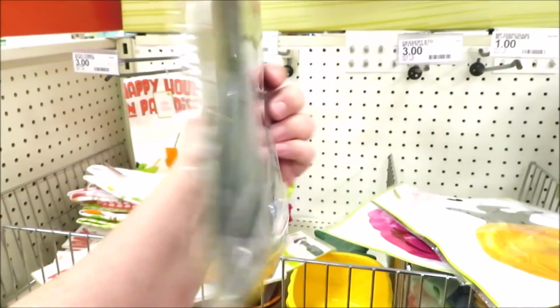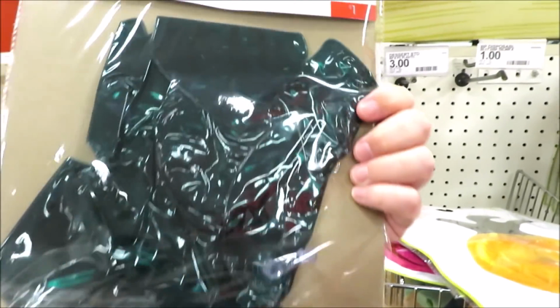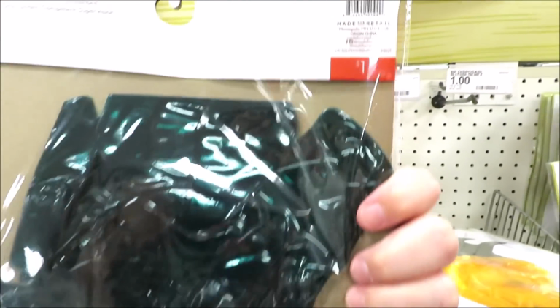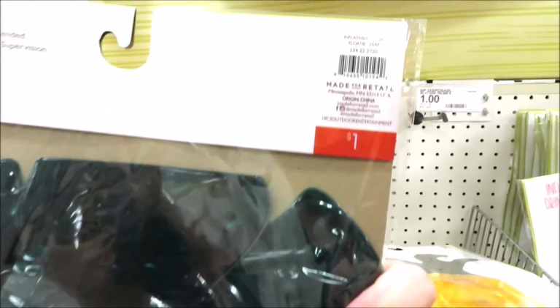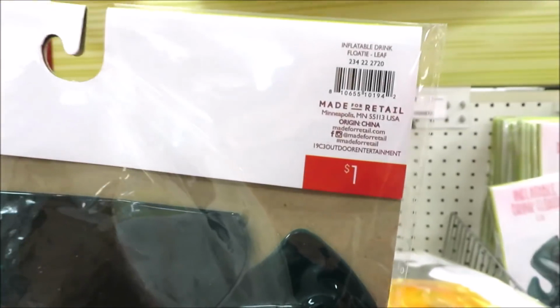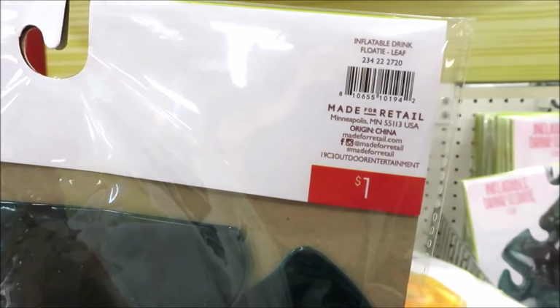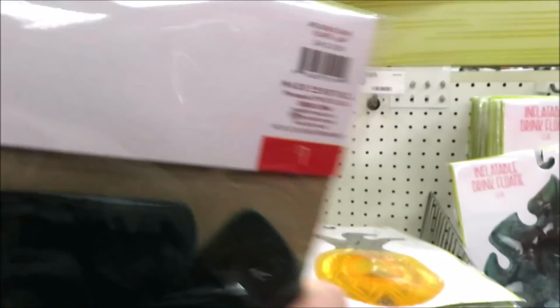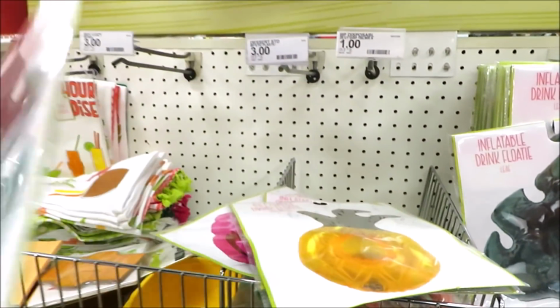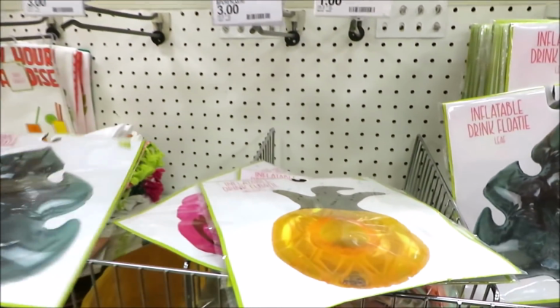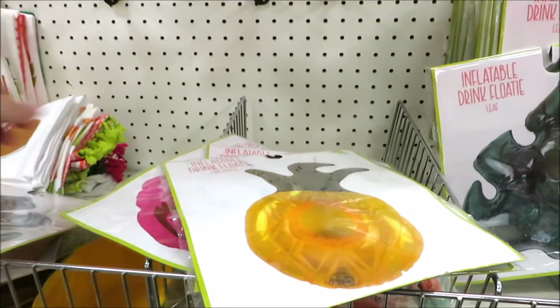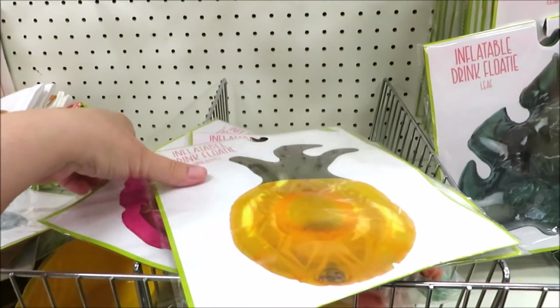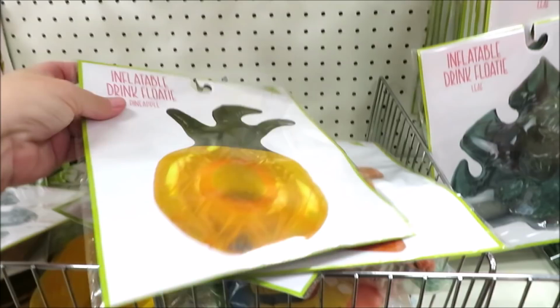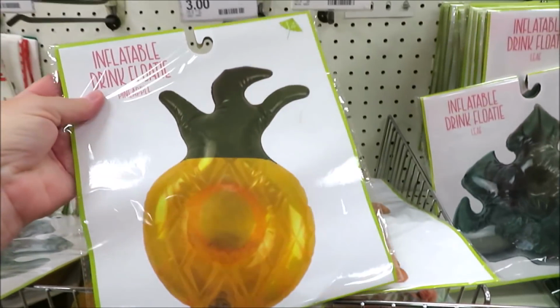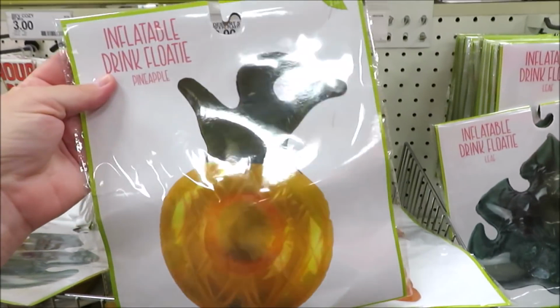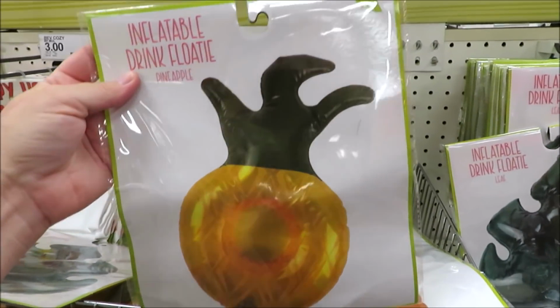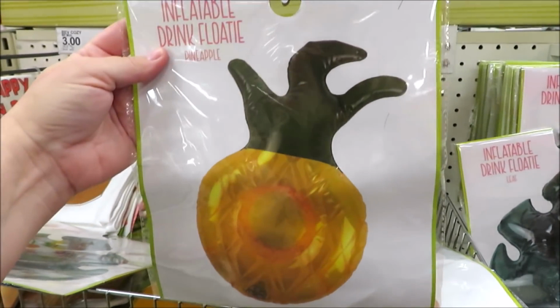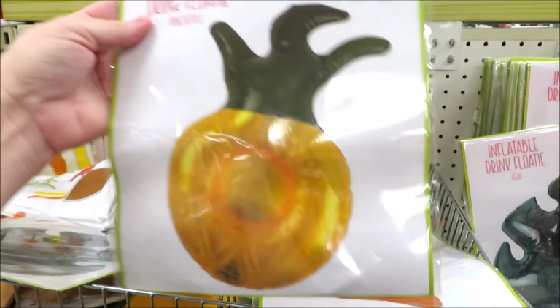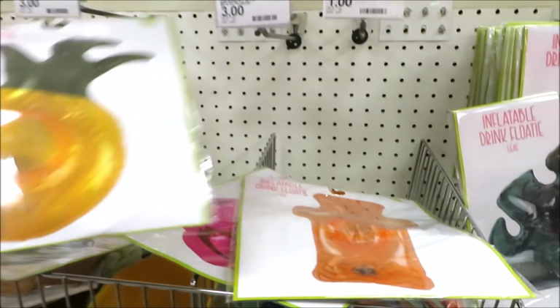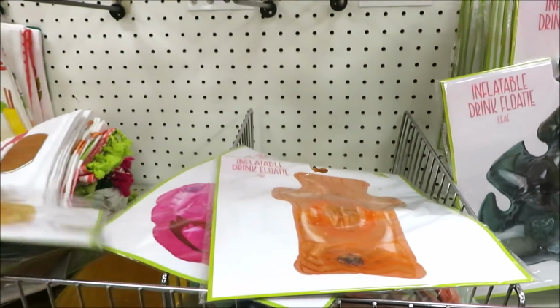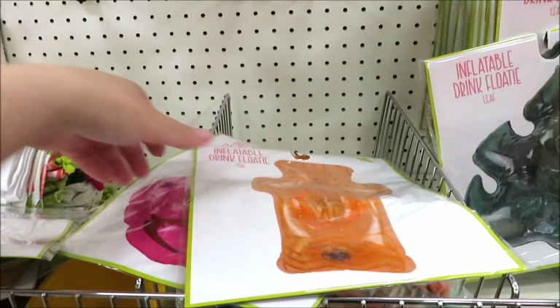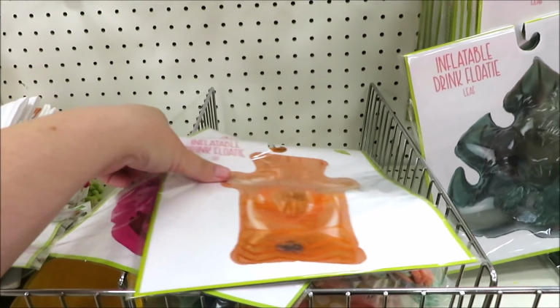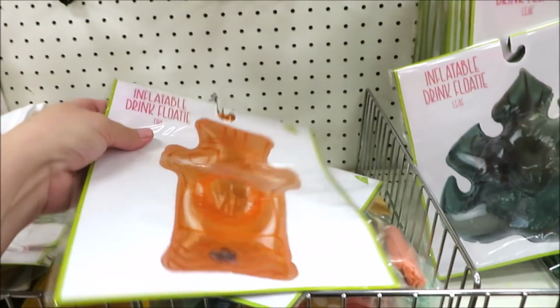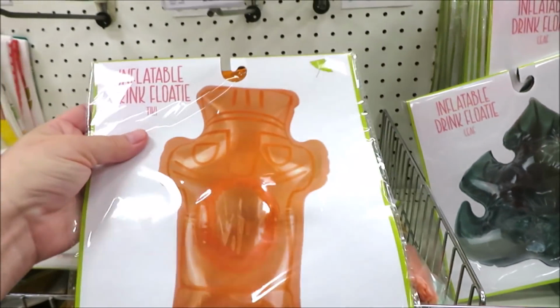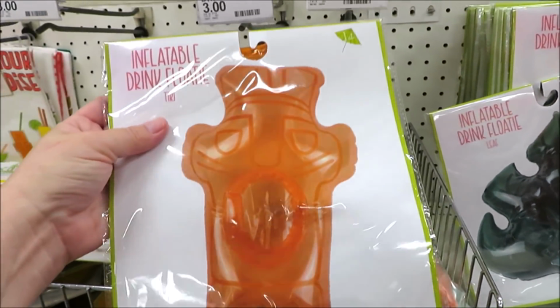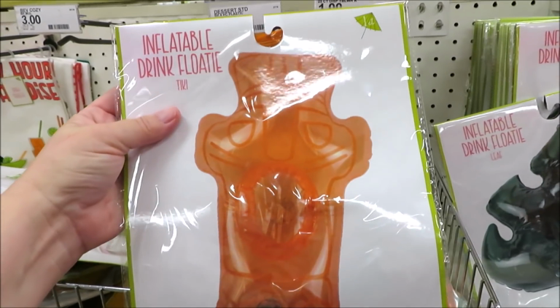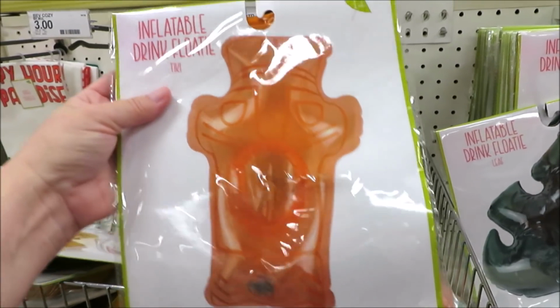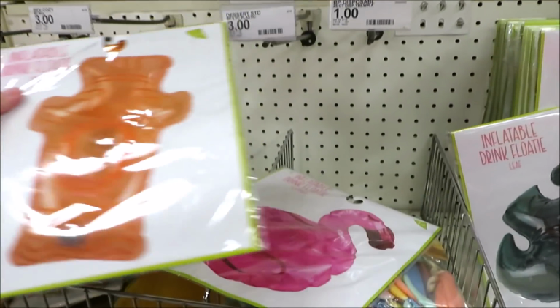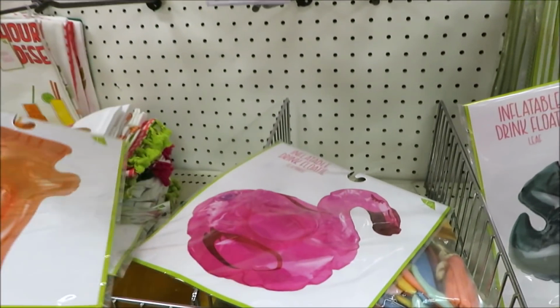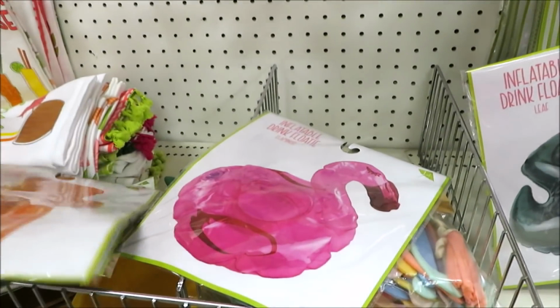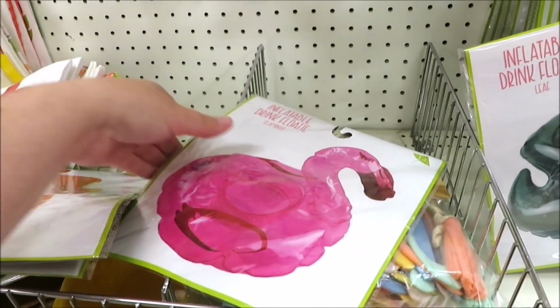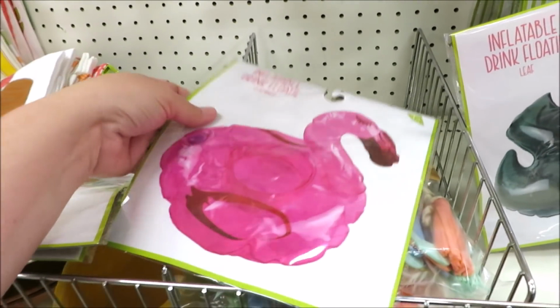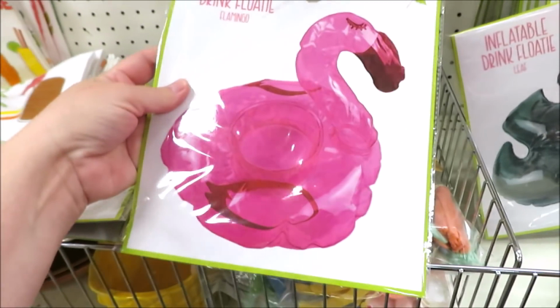They also have these little drink floats for just a dollar in four different versions: the leaf, the pineapple, the little tiki mask, as well as the flamingo.